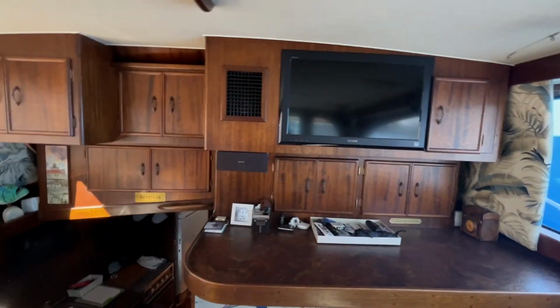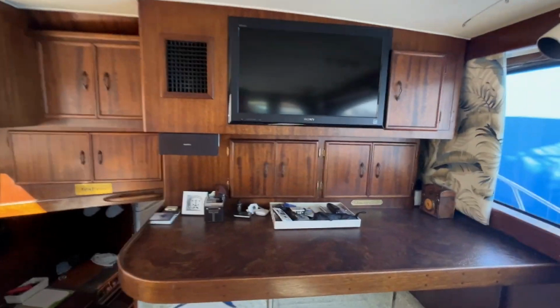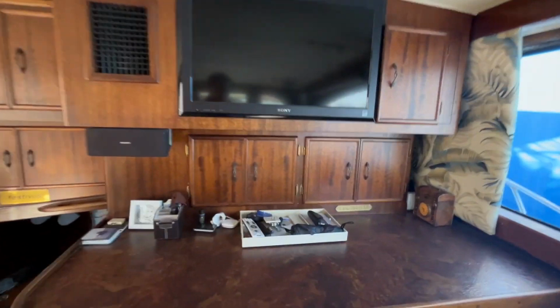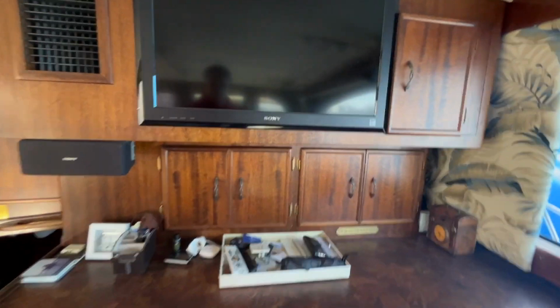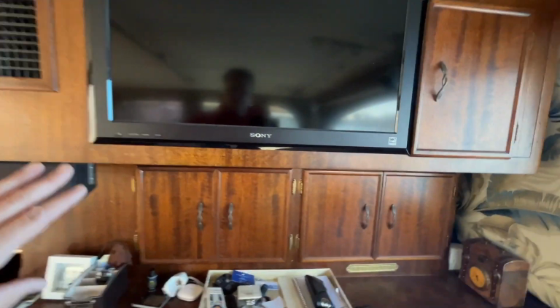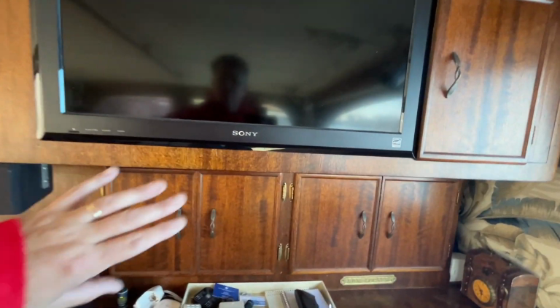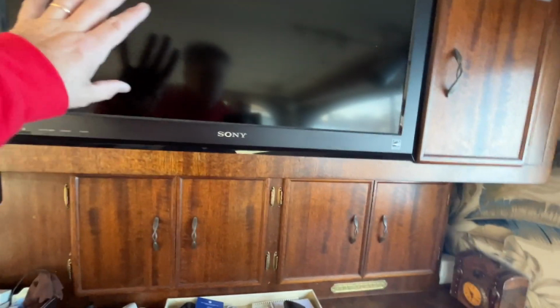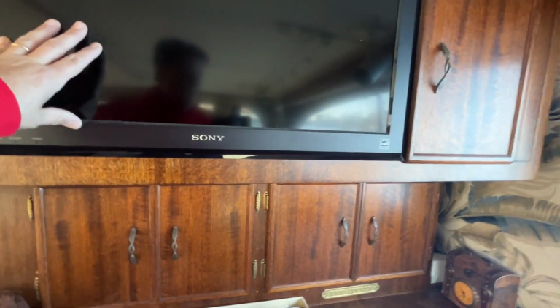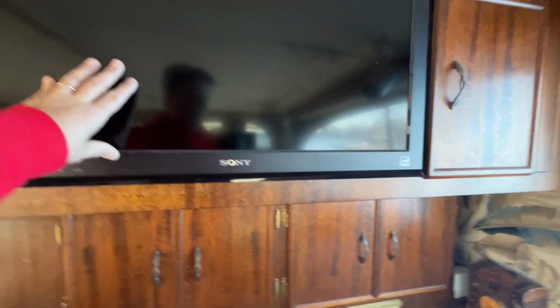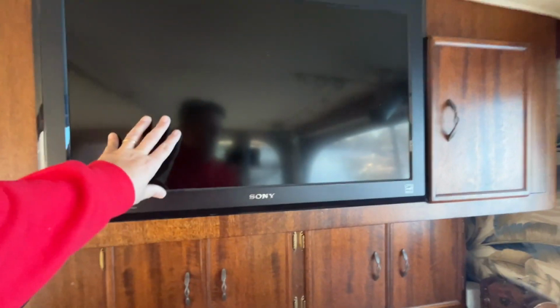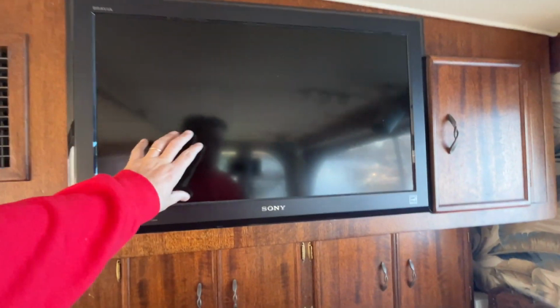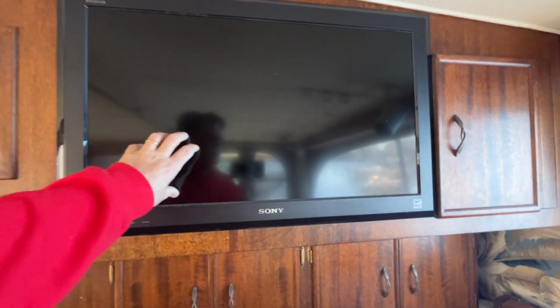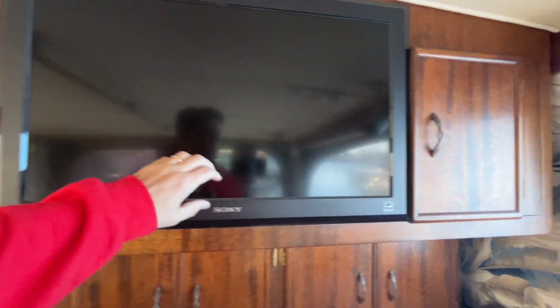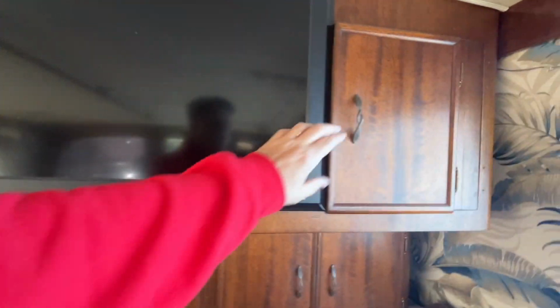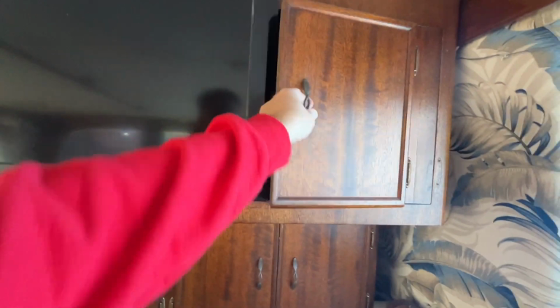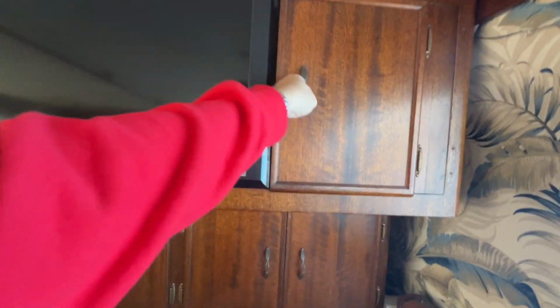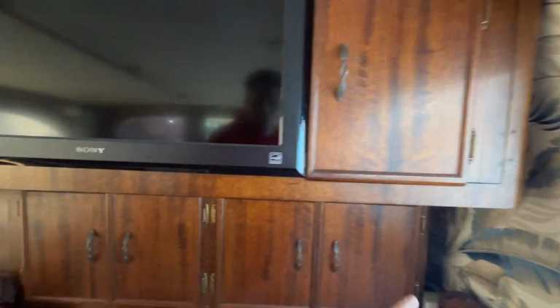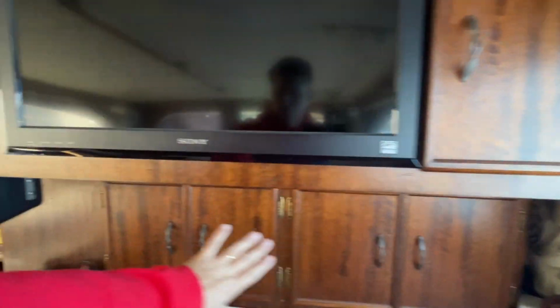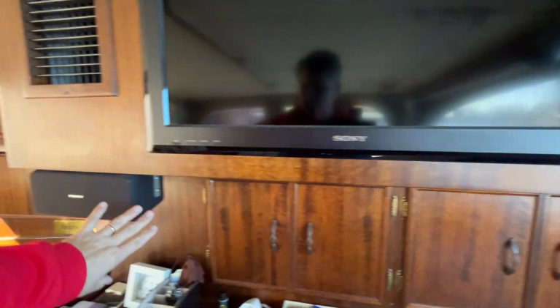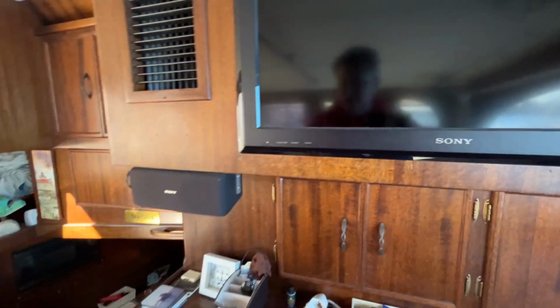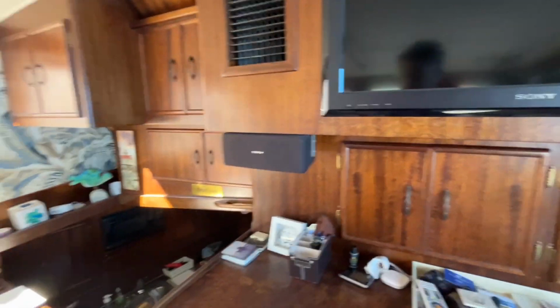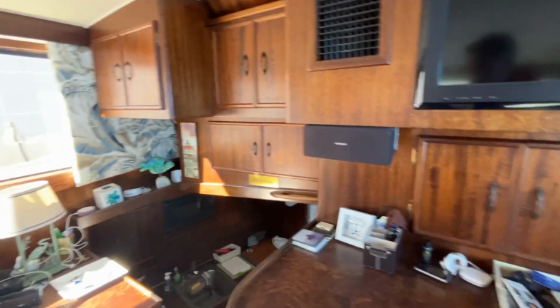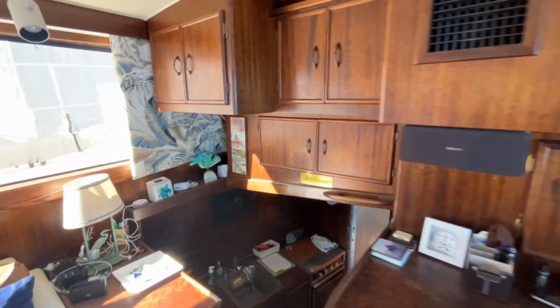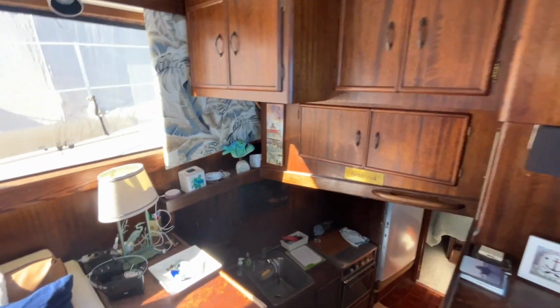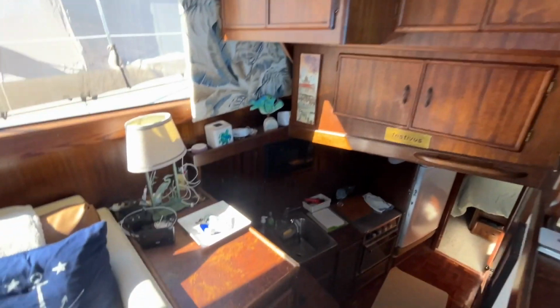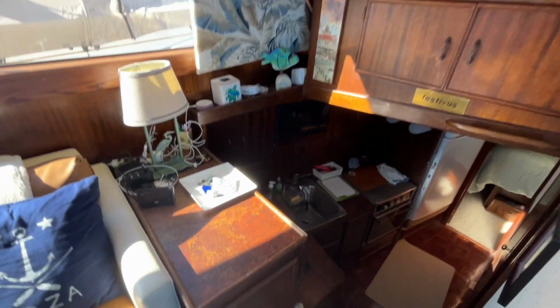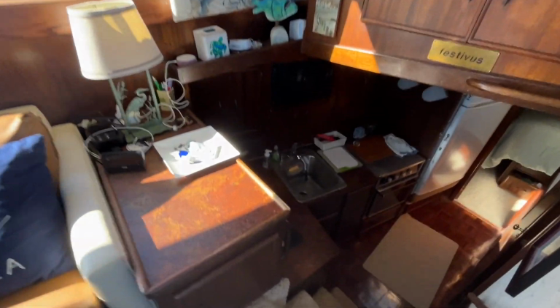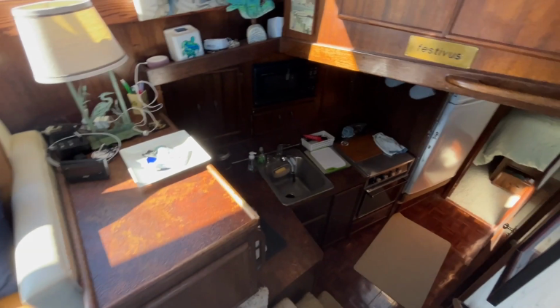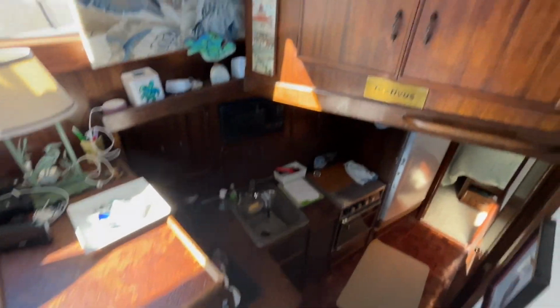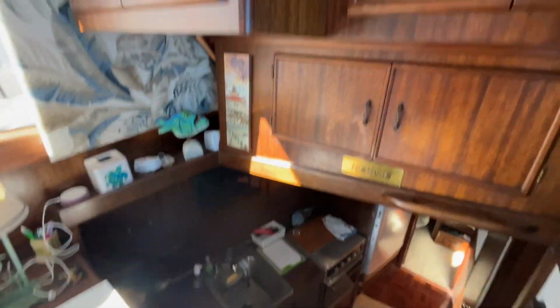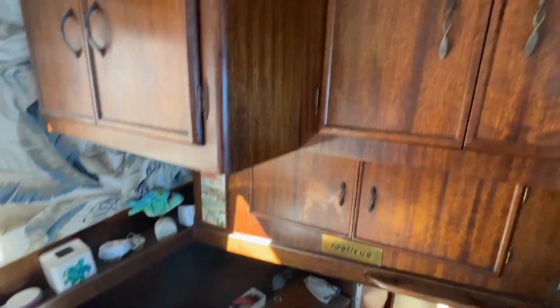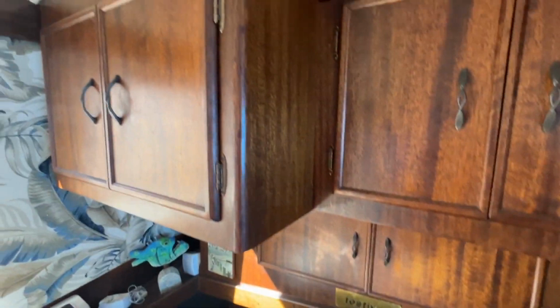Nice surround sound system. There's a Sony LCD screen with storage all across the back bar. This boat has a galley down — we'll step in there in a second.